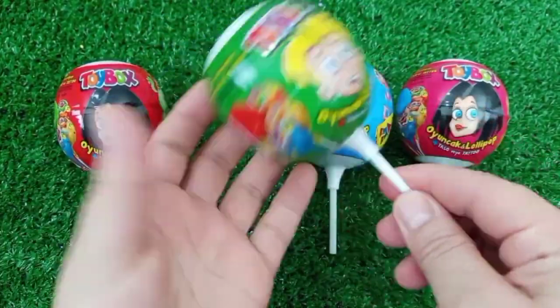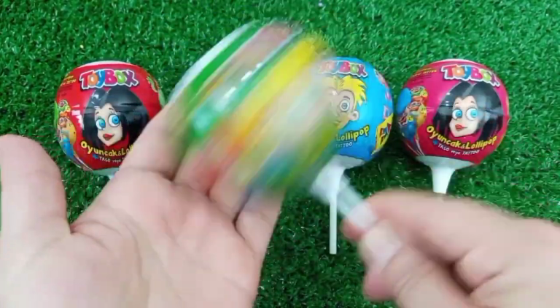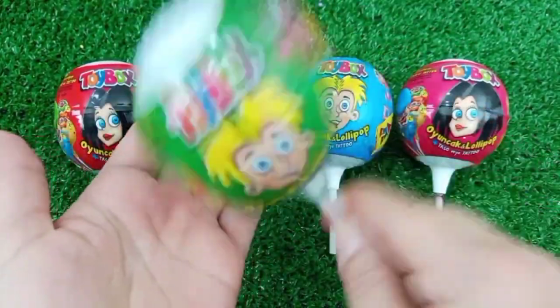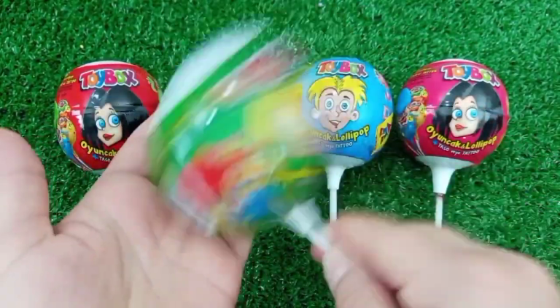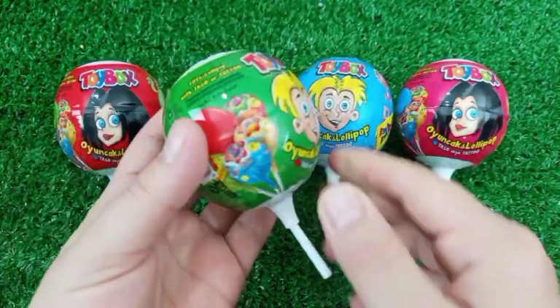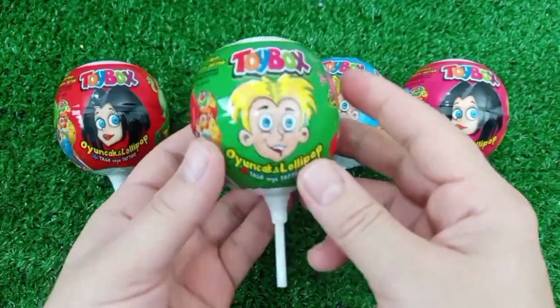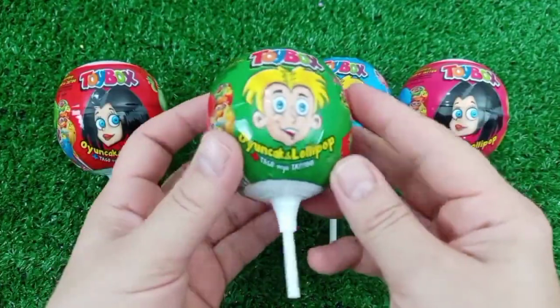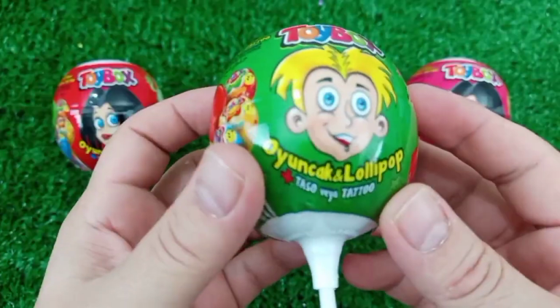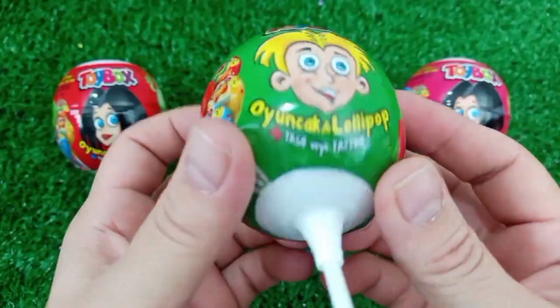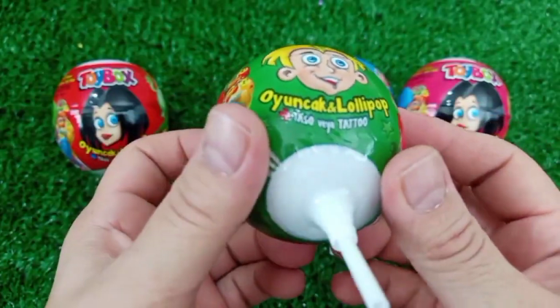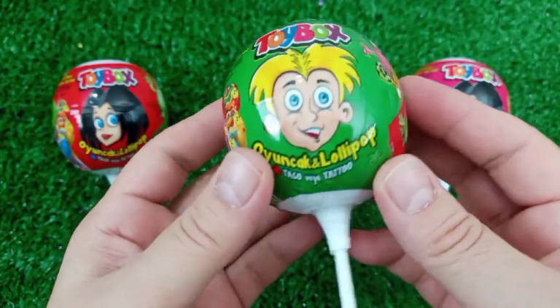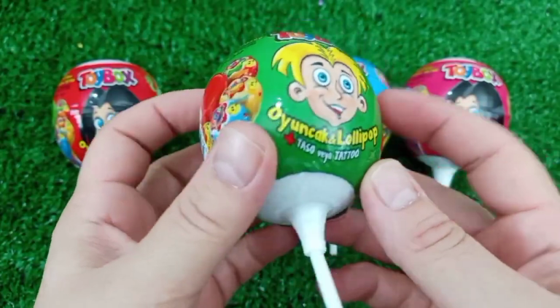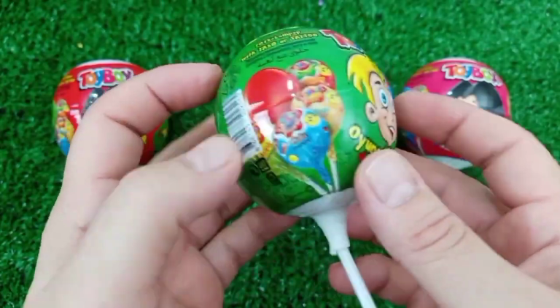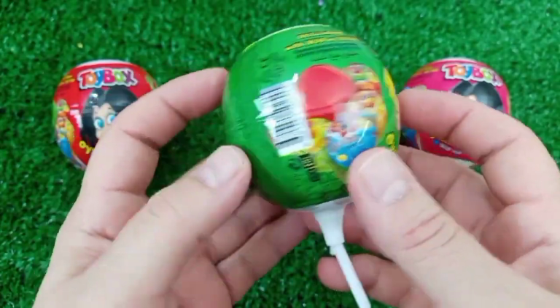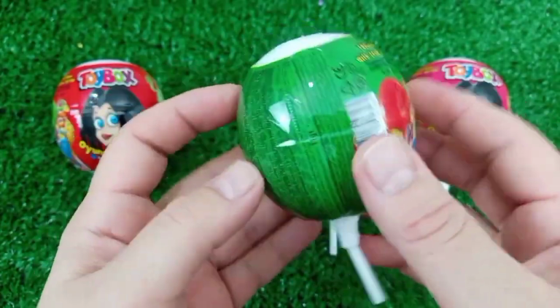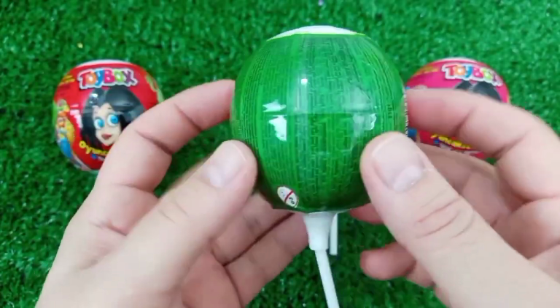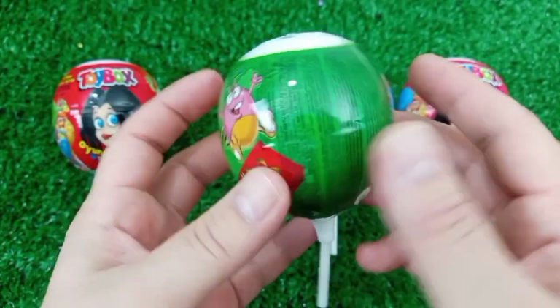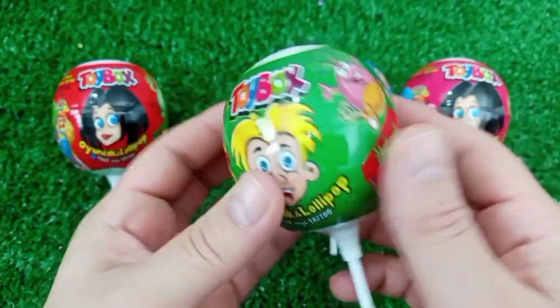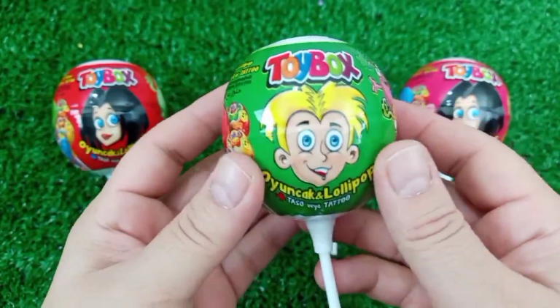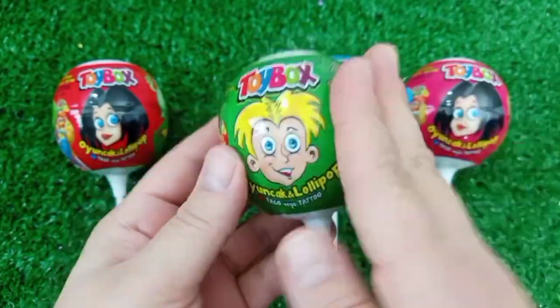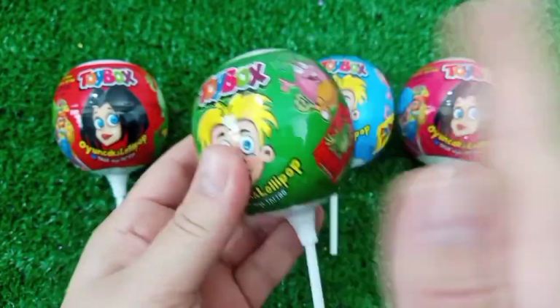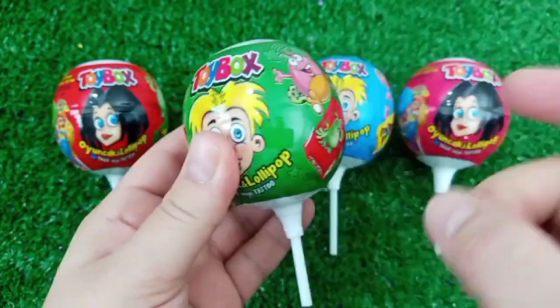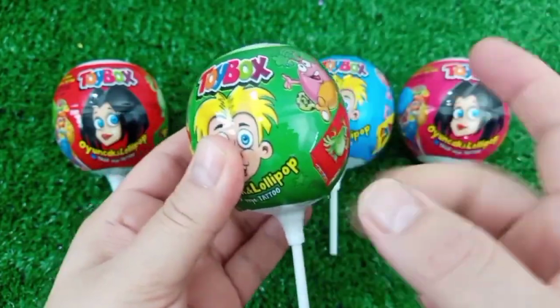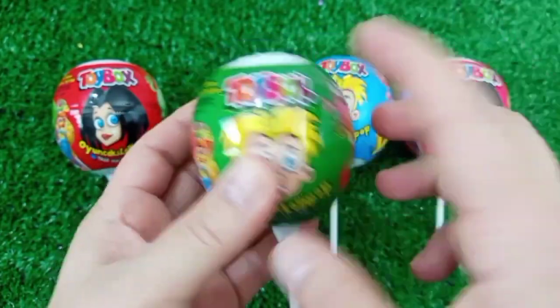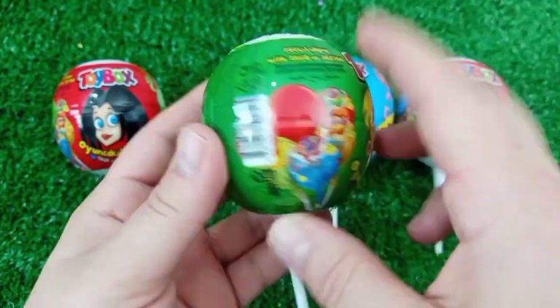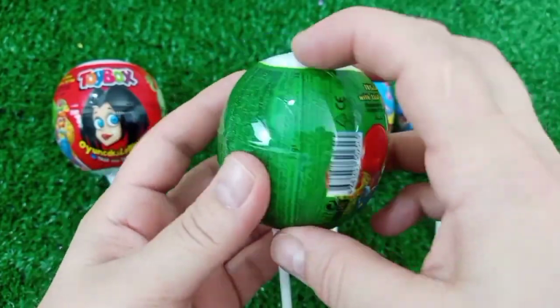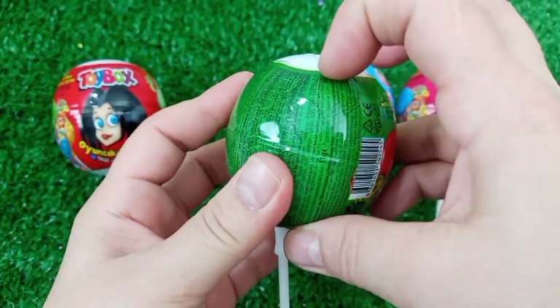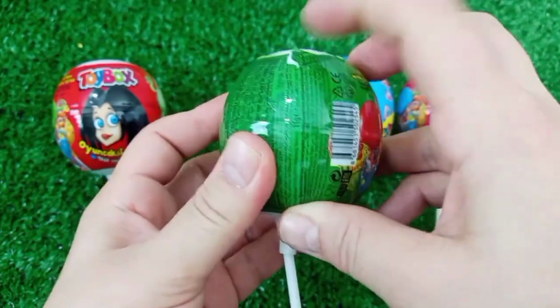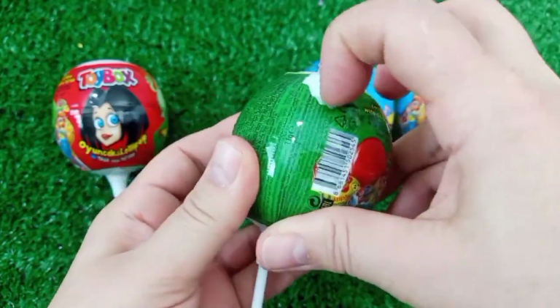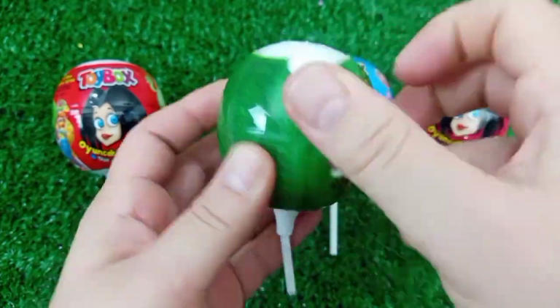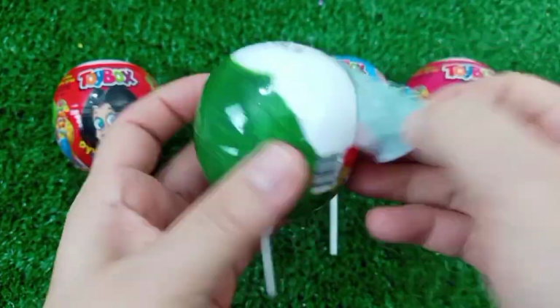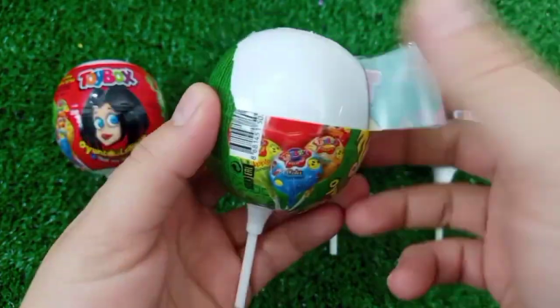I'm going to pour it into this bread. I'm not sure how much of the bread I put on the bread.